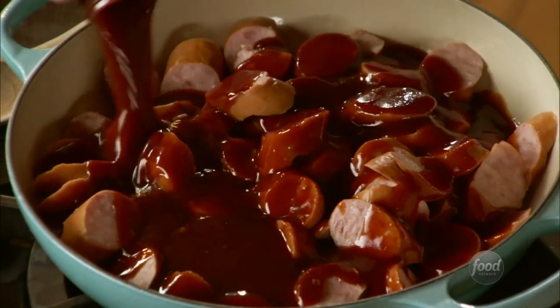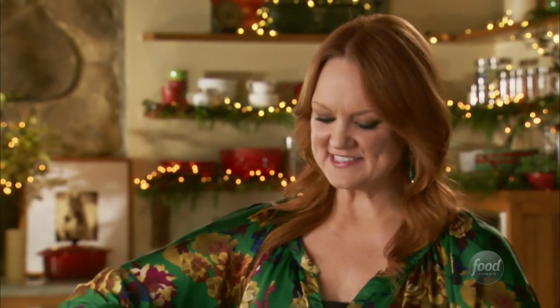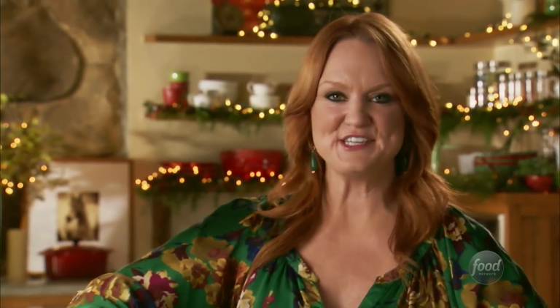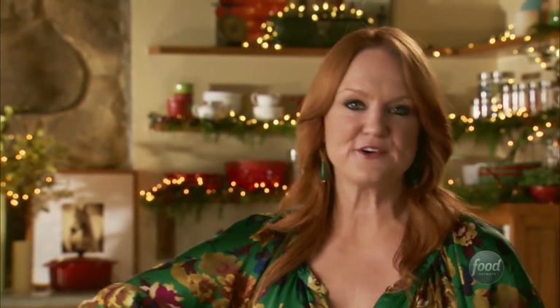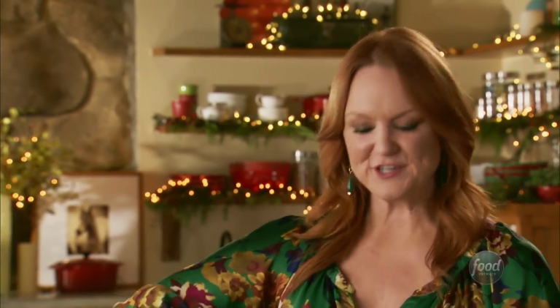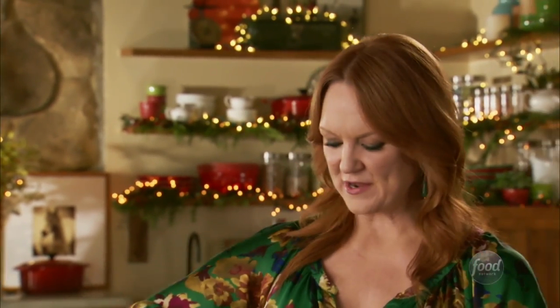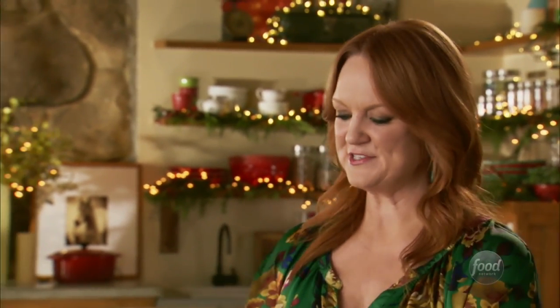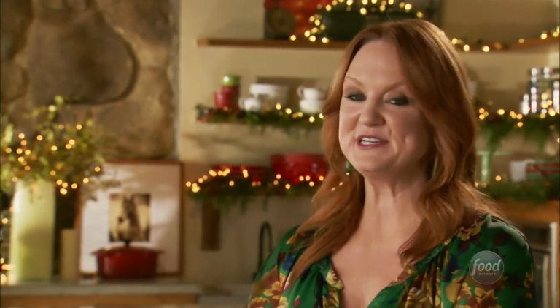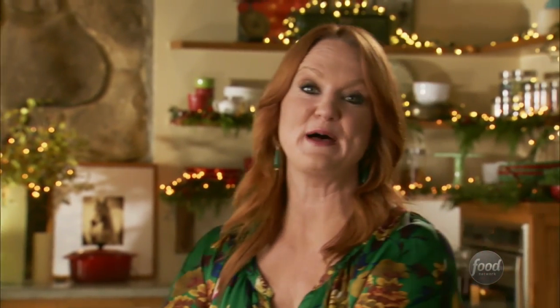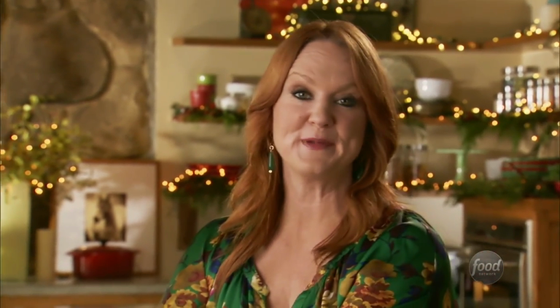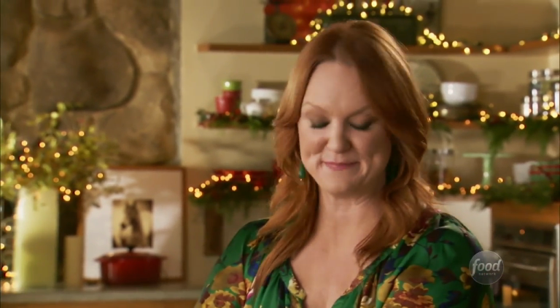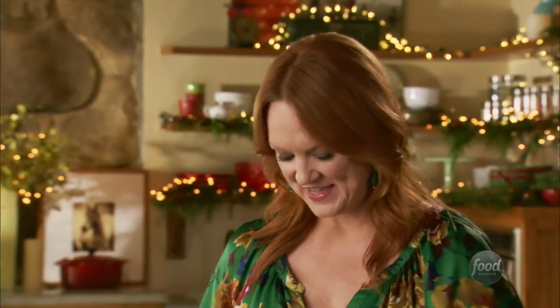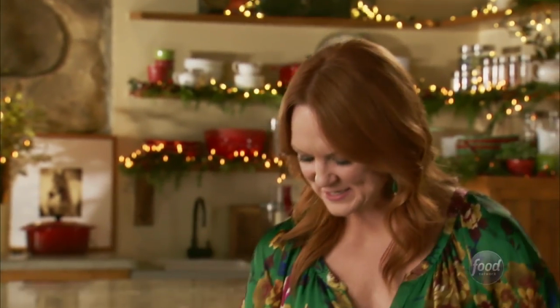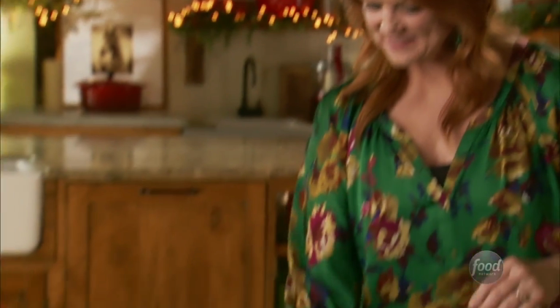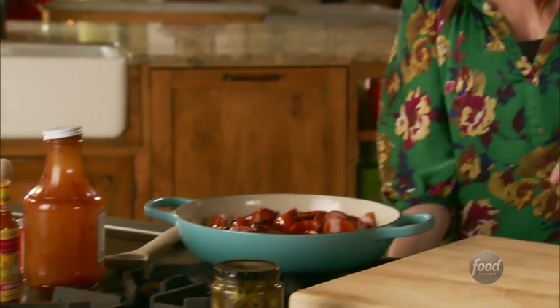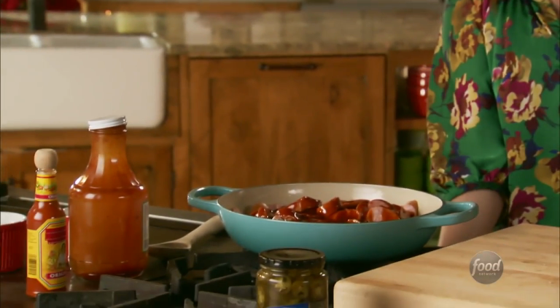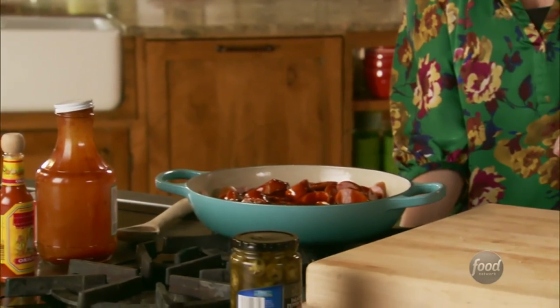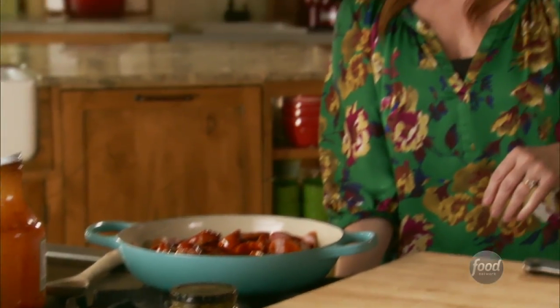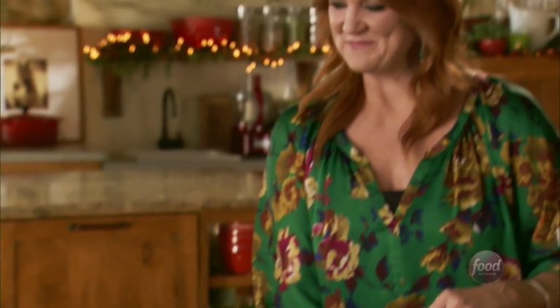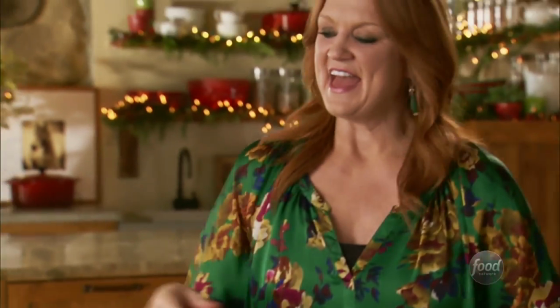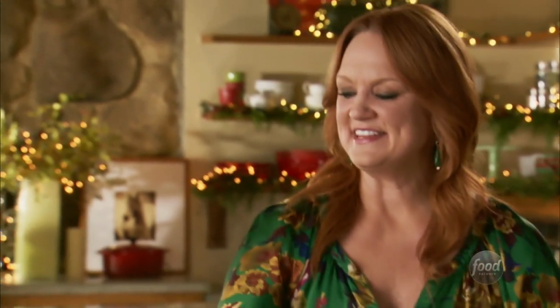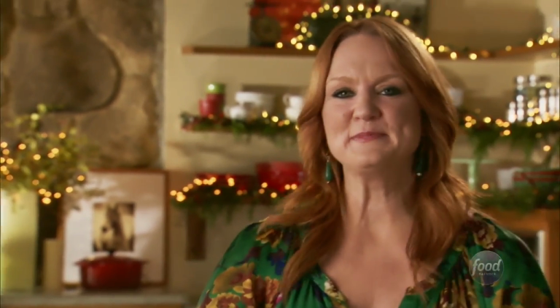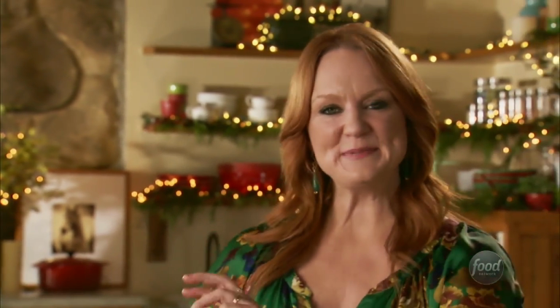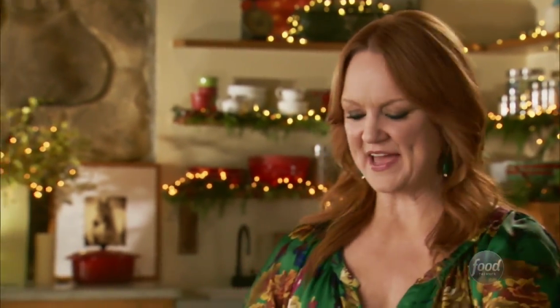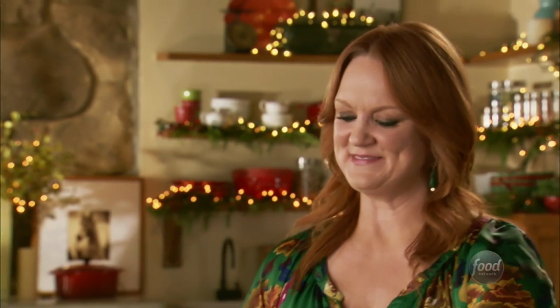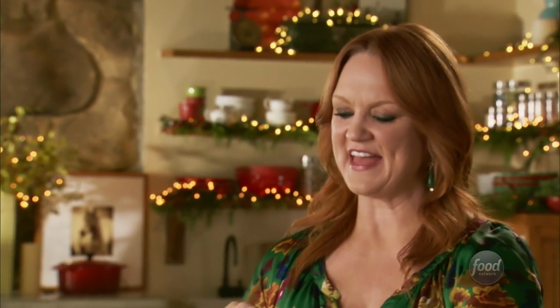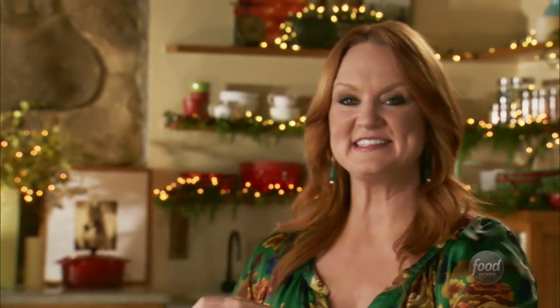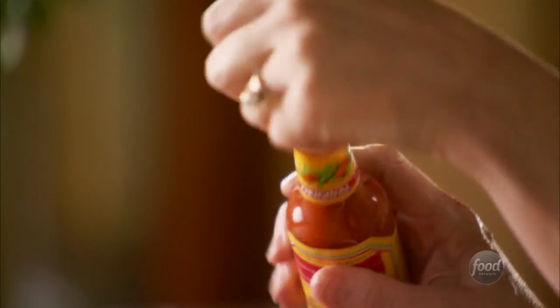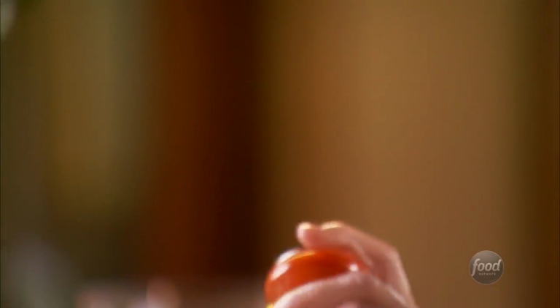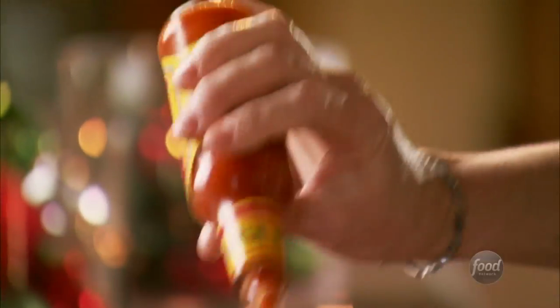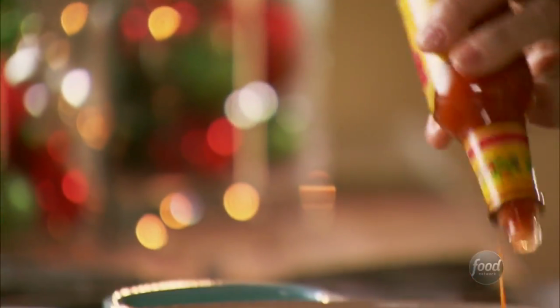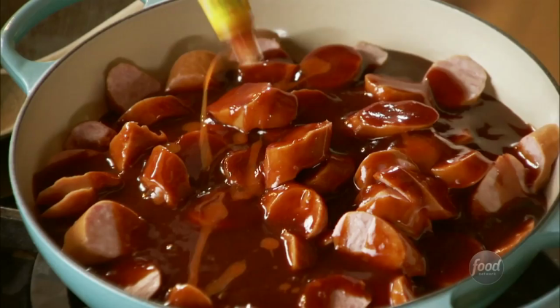These sausages are already cooked all the way through, so it's really just about warming them up. I'm going to turn on the heat to start to warm these, and then to give them a little bit of spice, I'll add some hot sauce — just a few dashes.